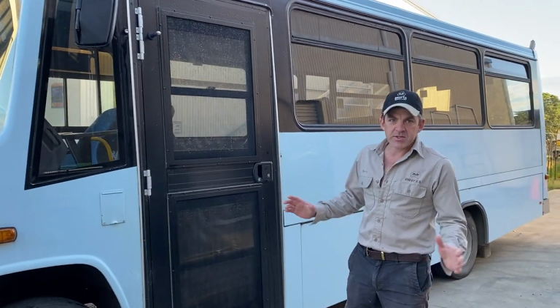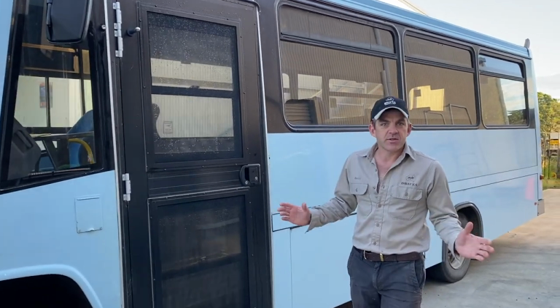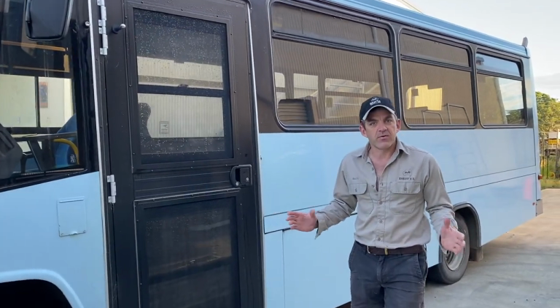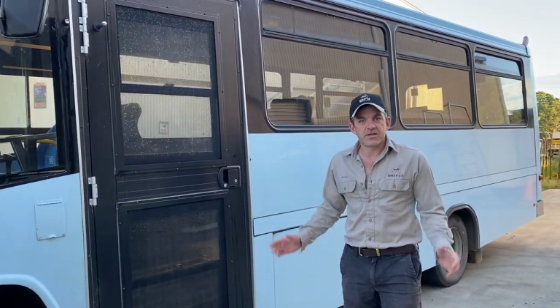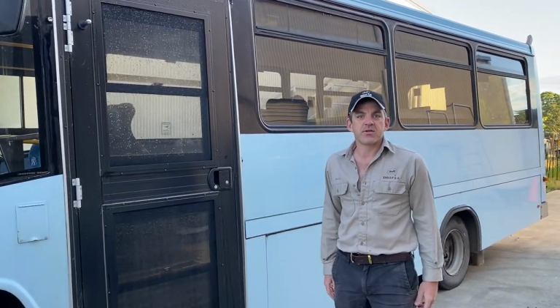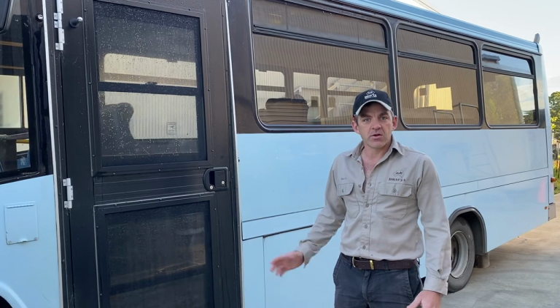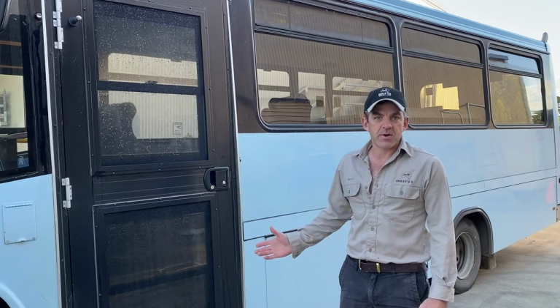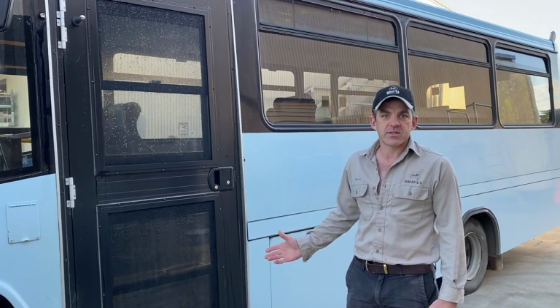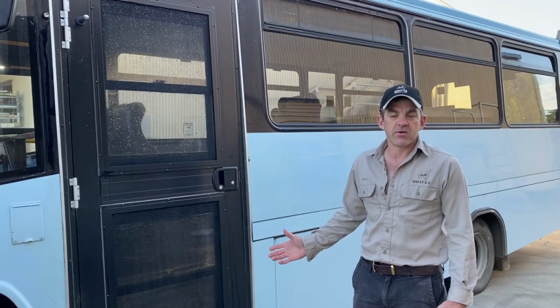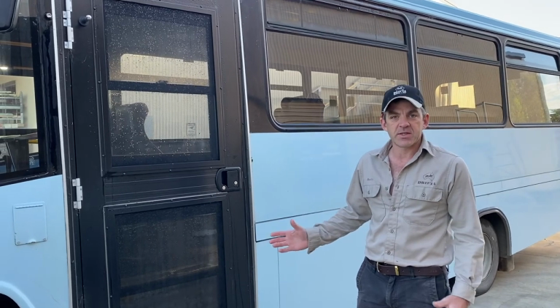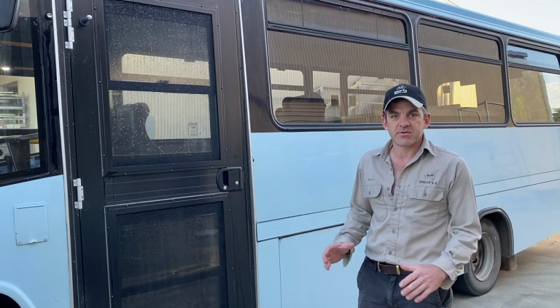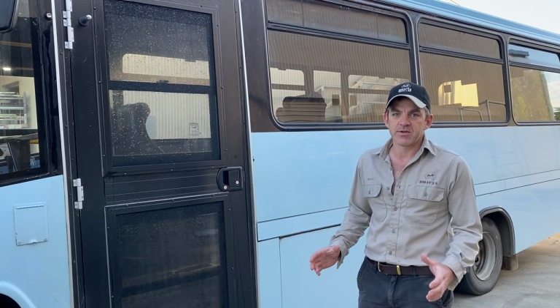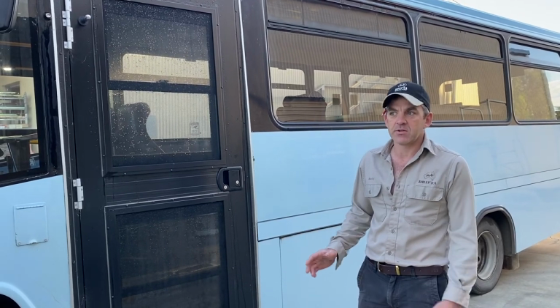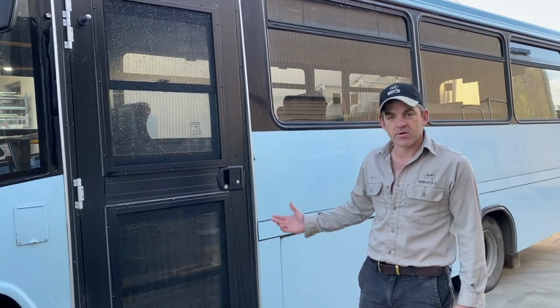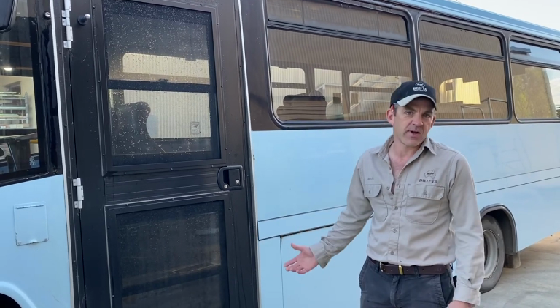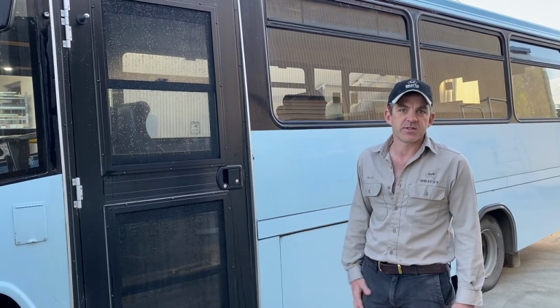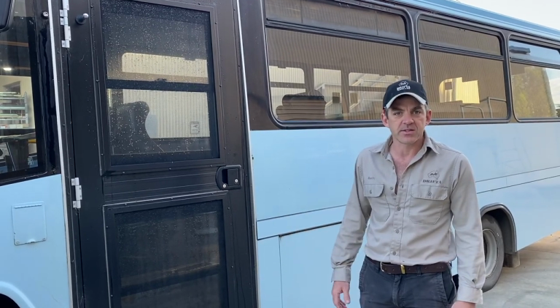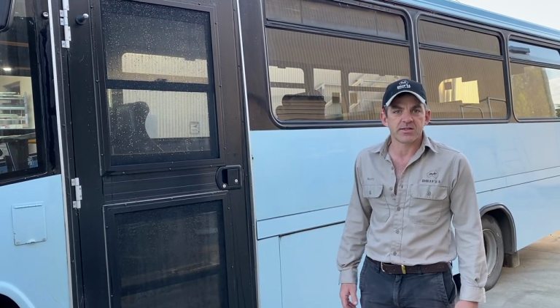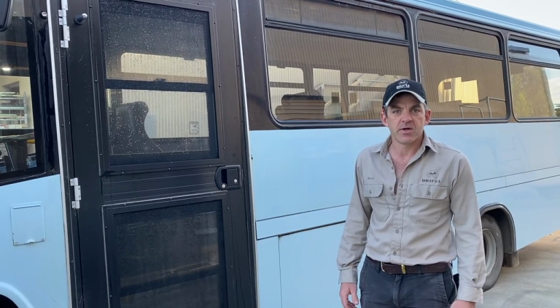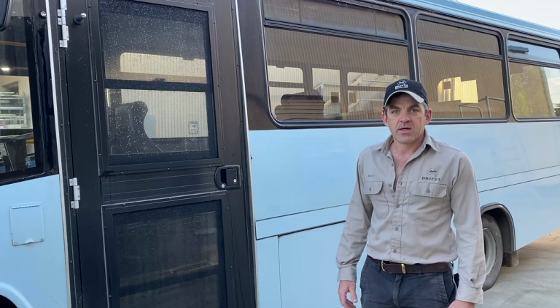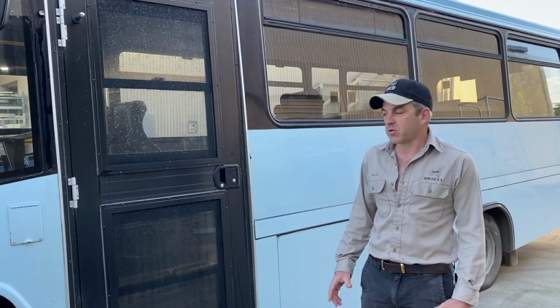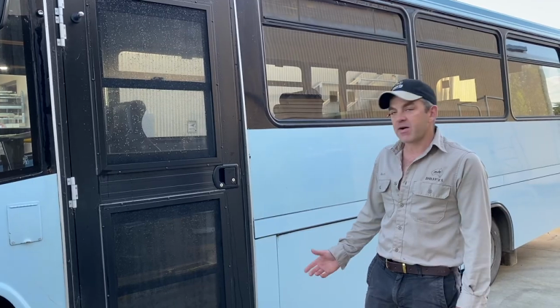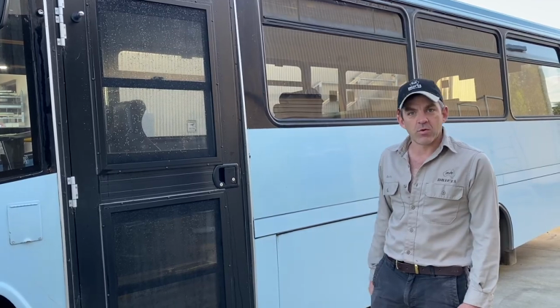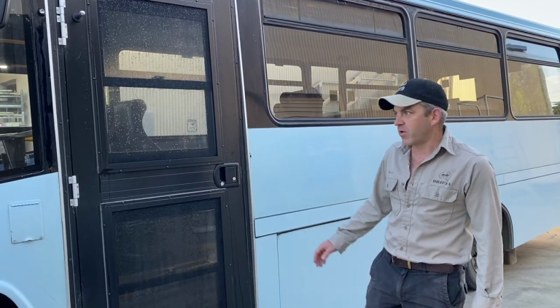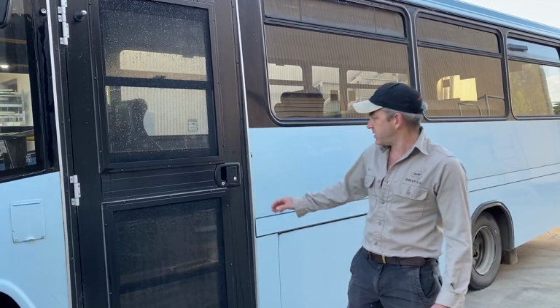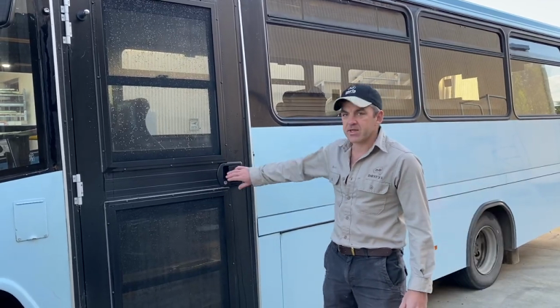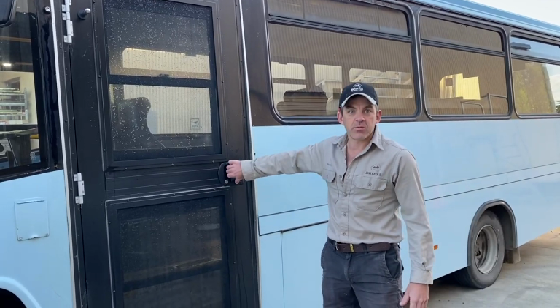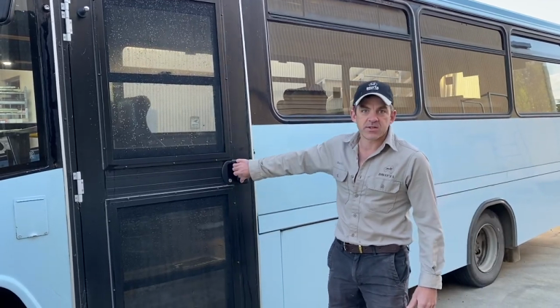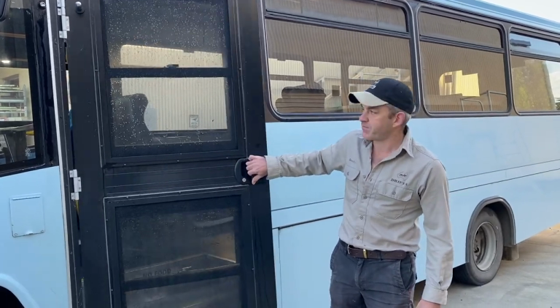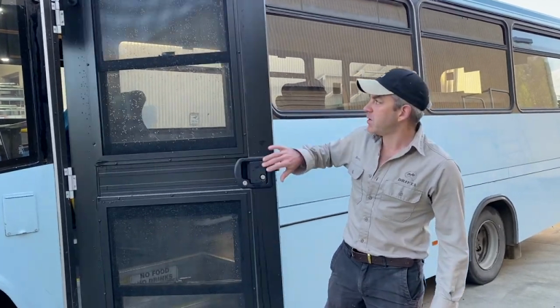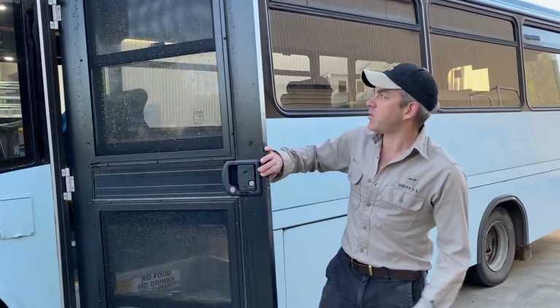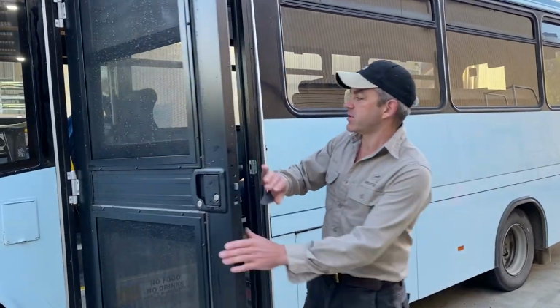Buses are all very different — lots of space, and they all have different door configurations and things like that. So it's always good to have a bit of a walk around one and just see what we've done. I'll have a quick look inside.